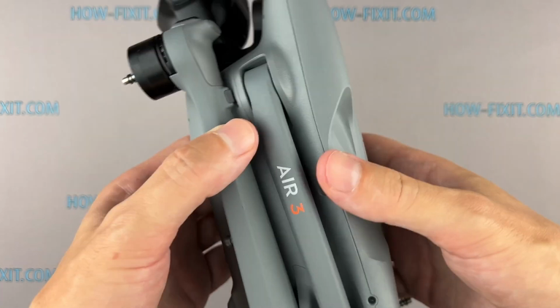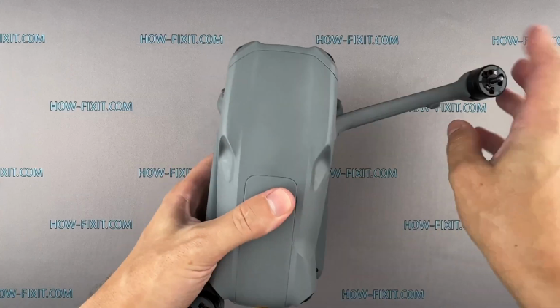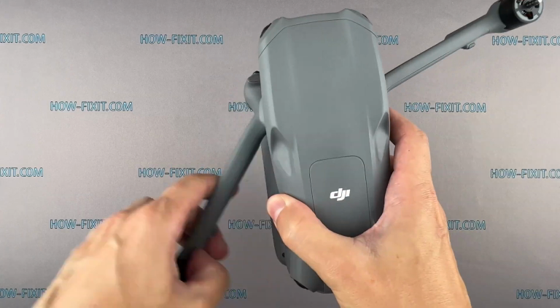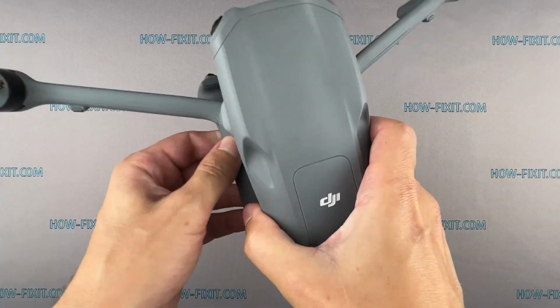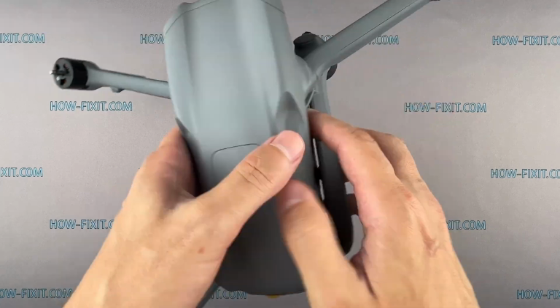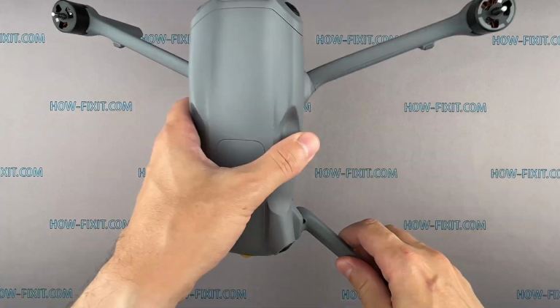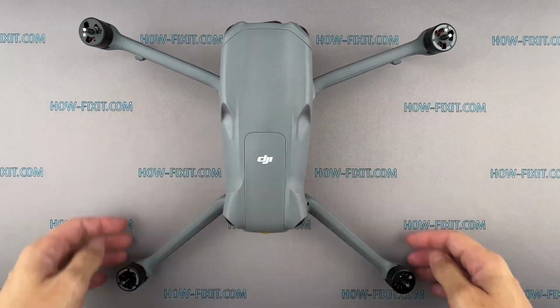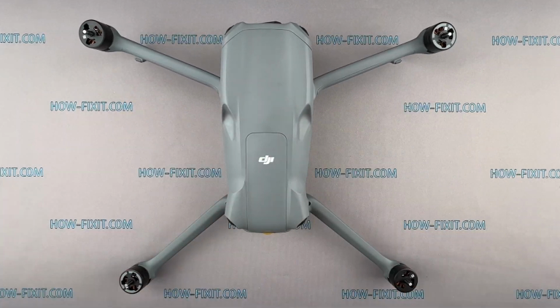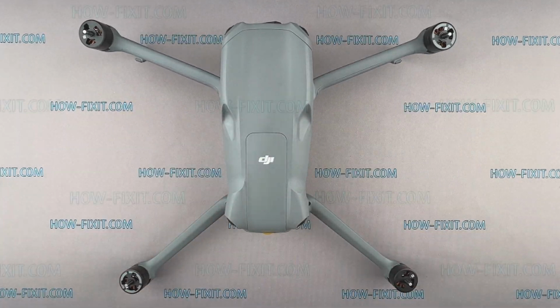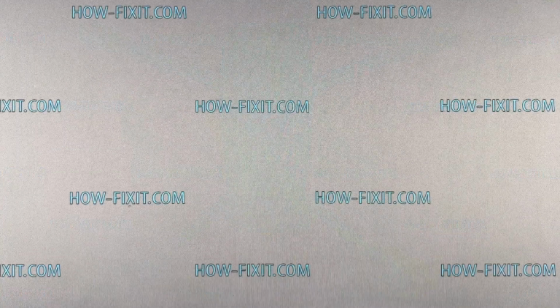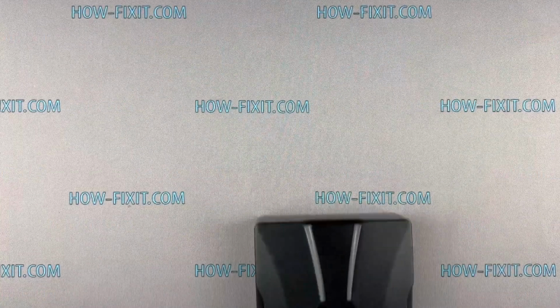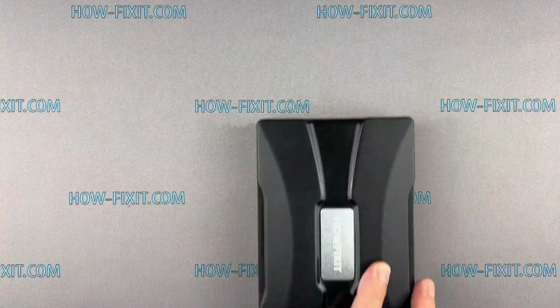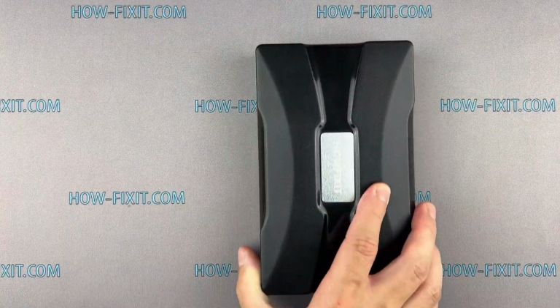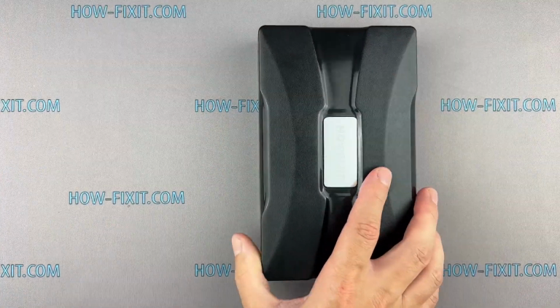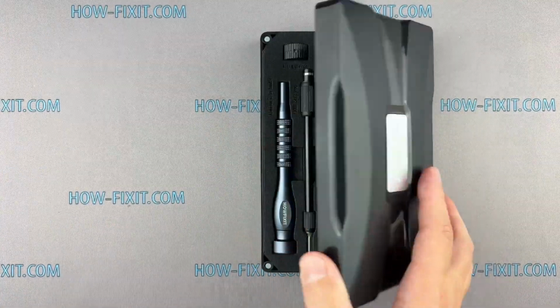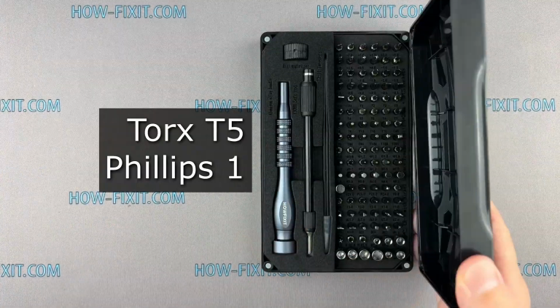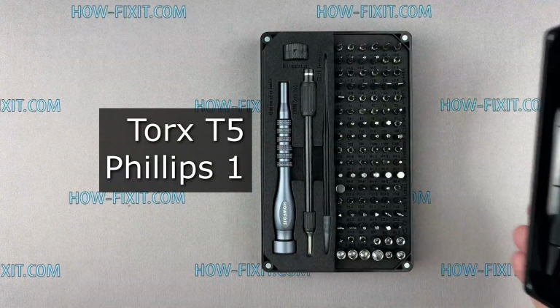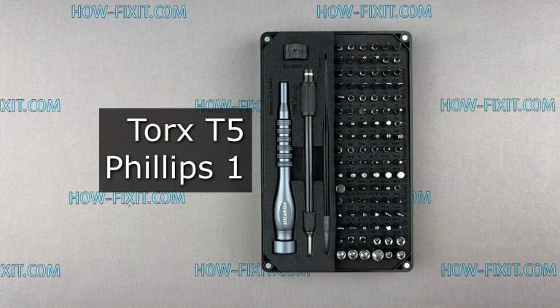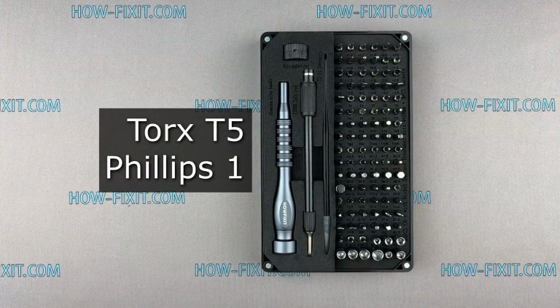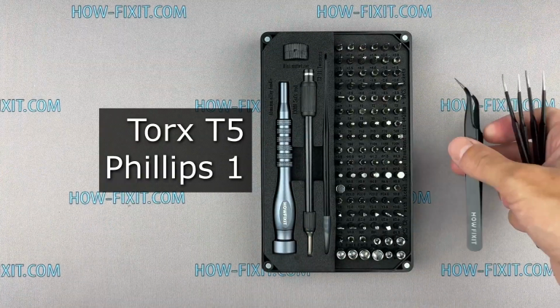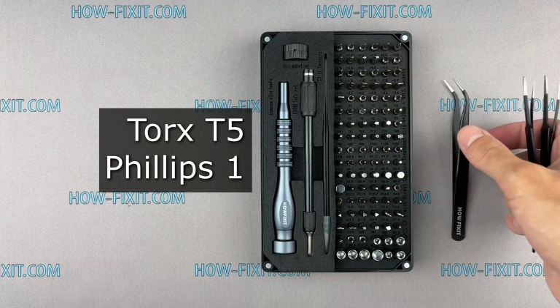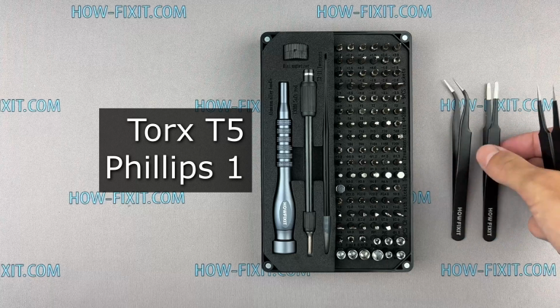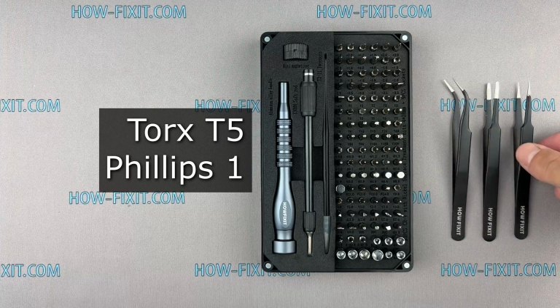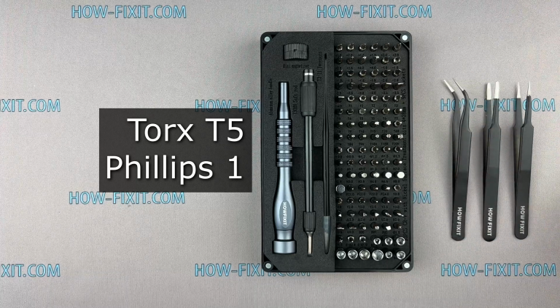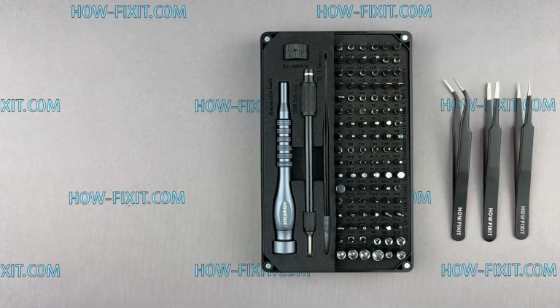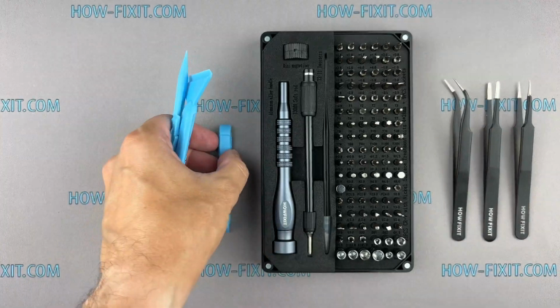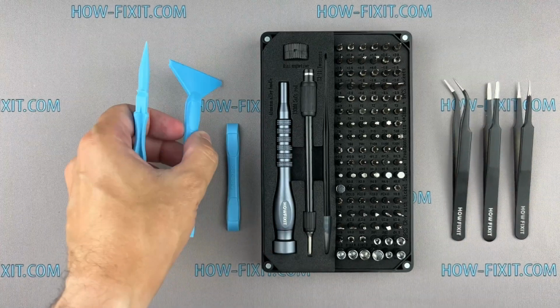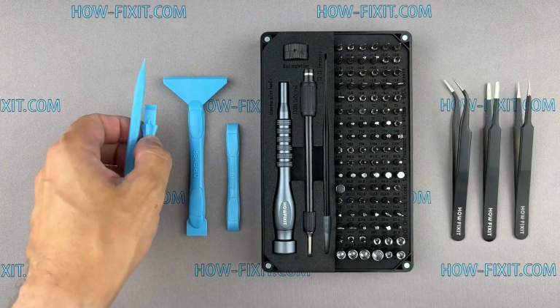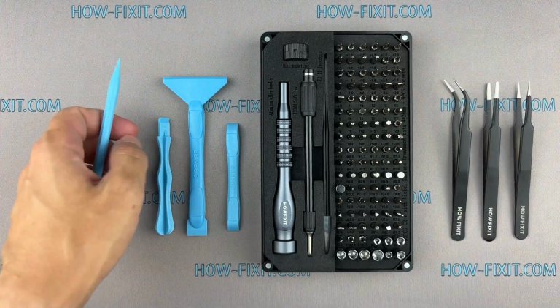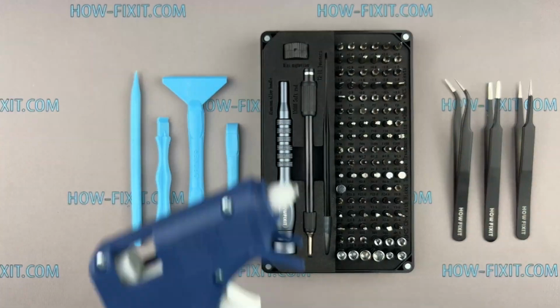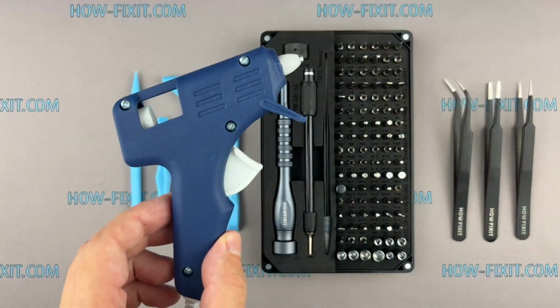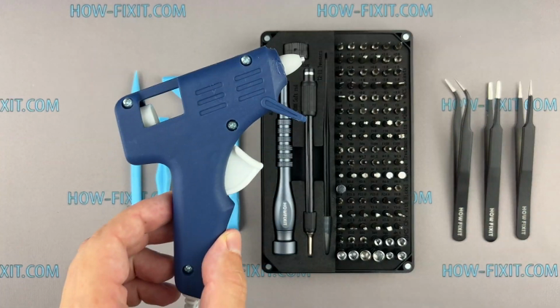Before we get started, I'll show you what tools are required to repair the drone: a screwdriver set, tweezers, plastic pry tools, and a glue gun.